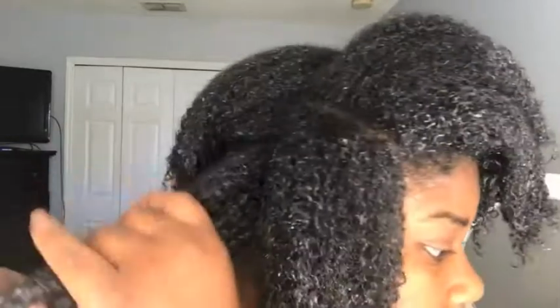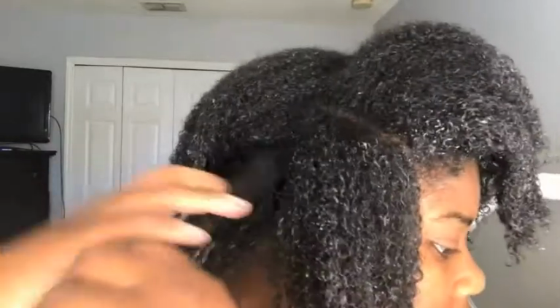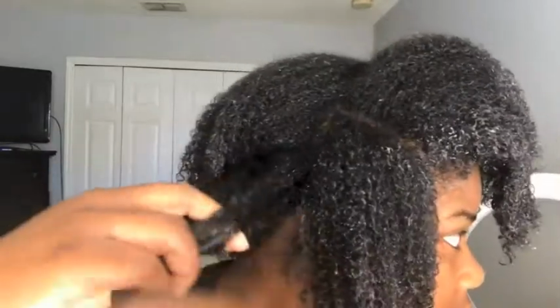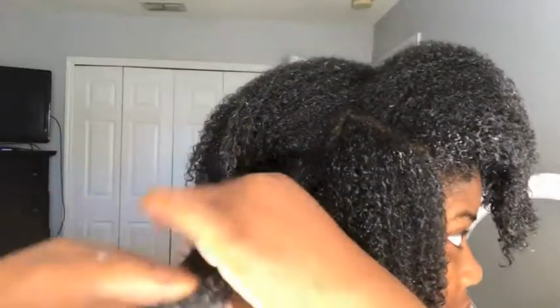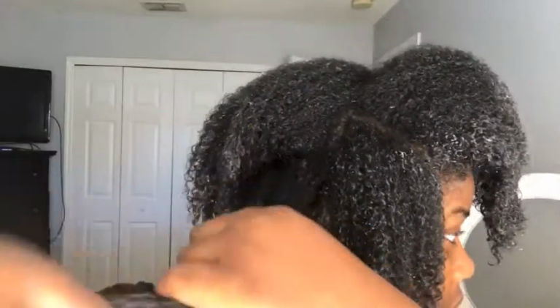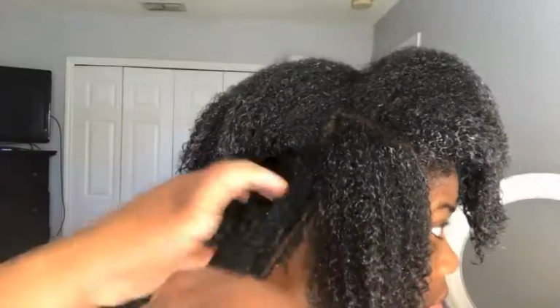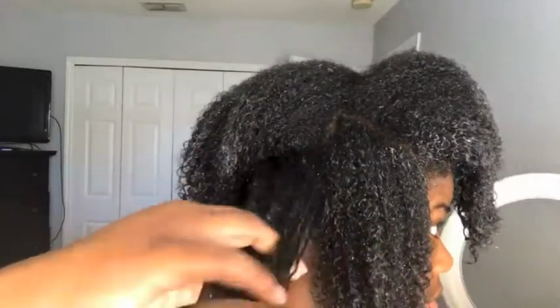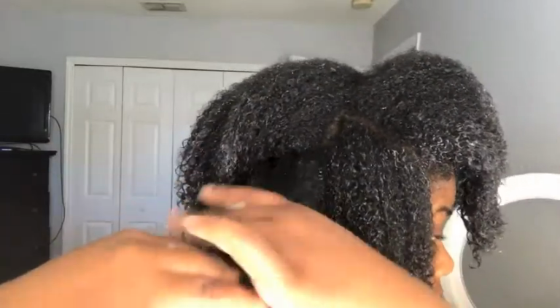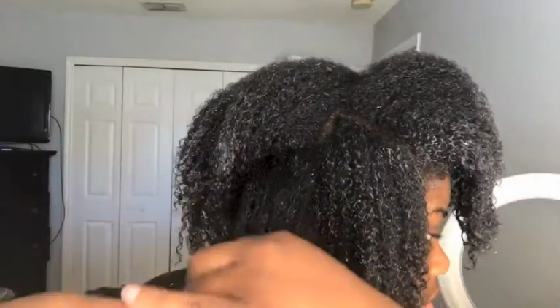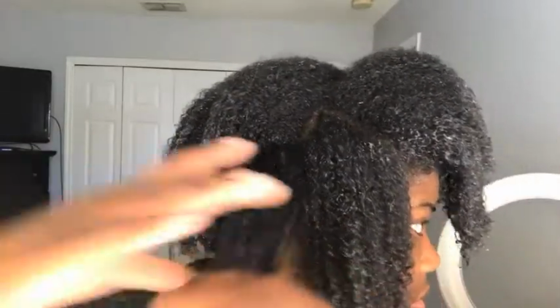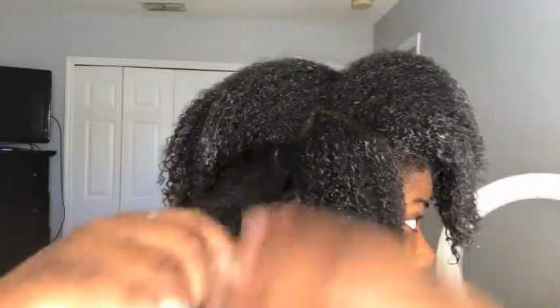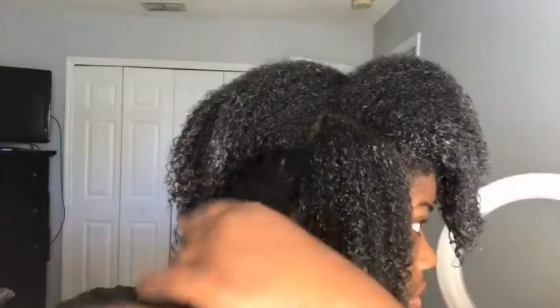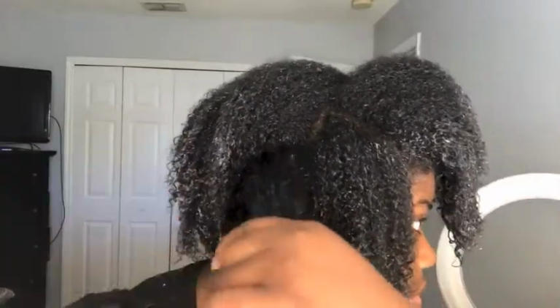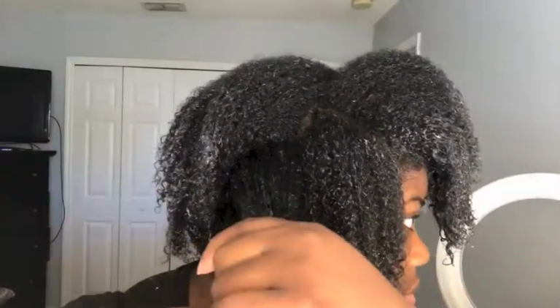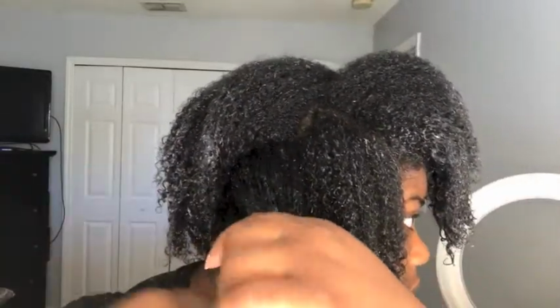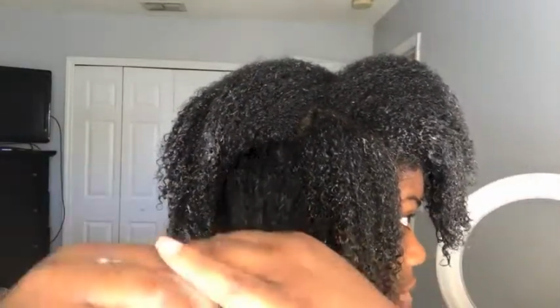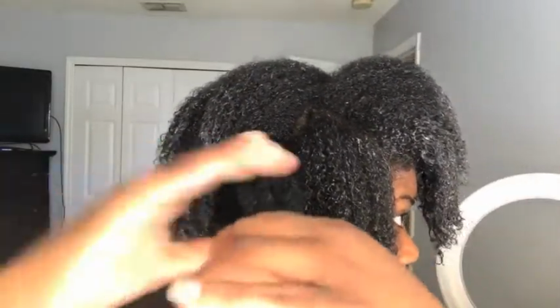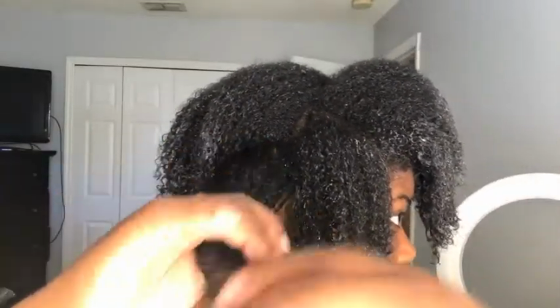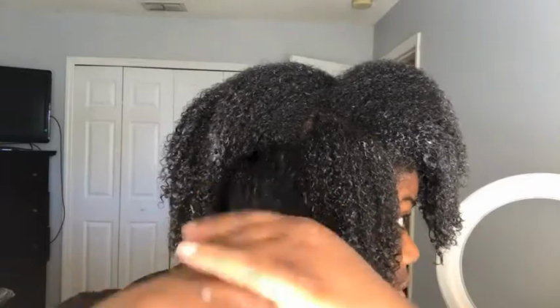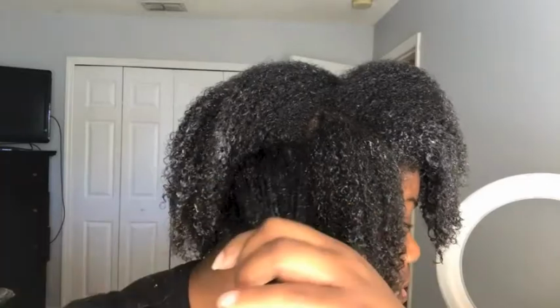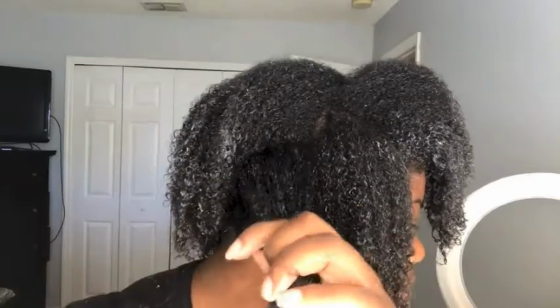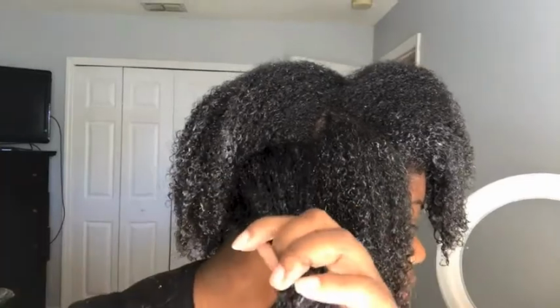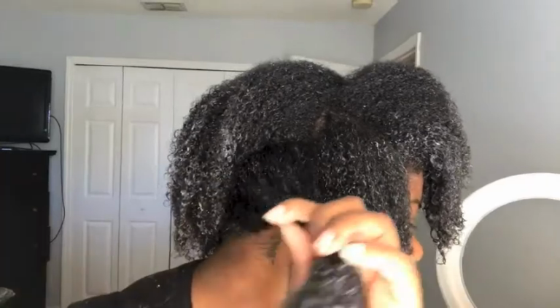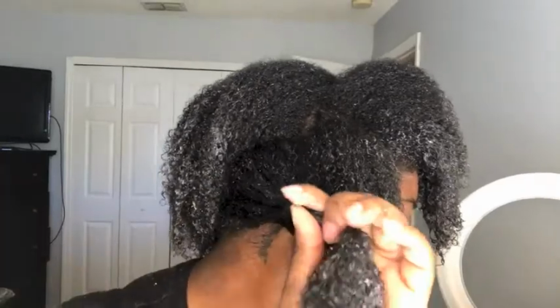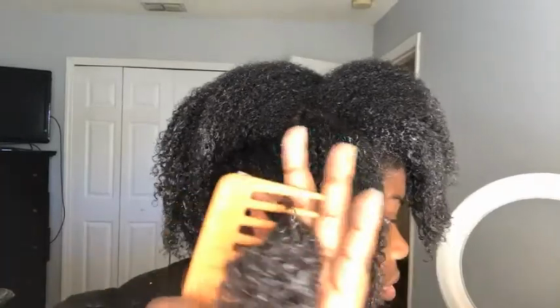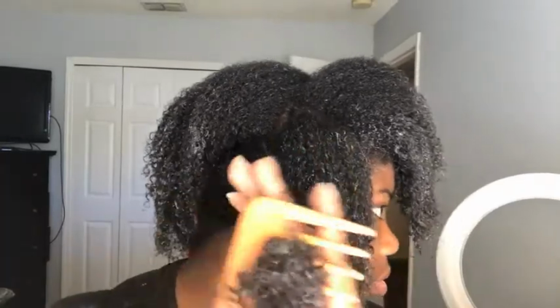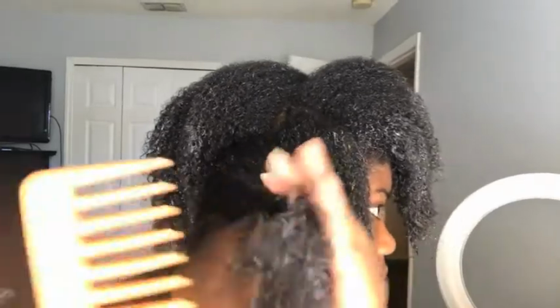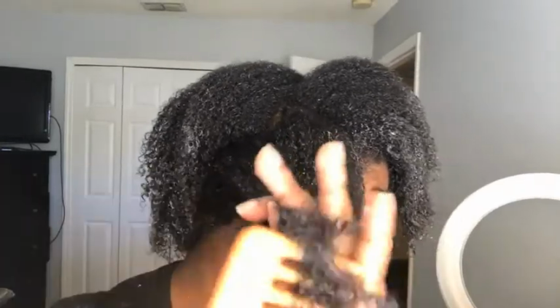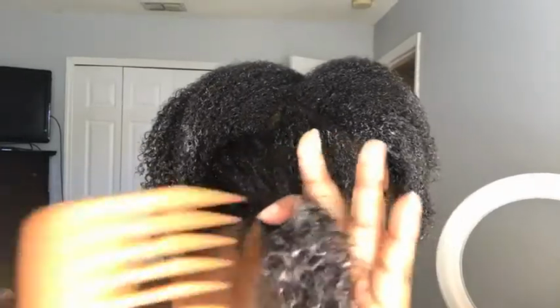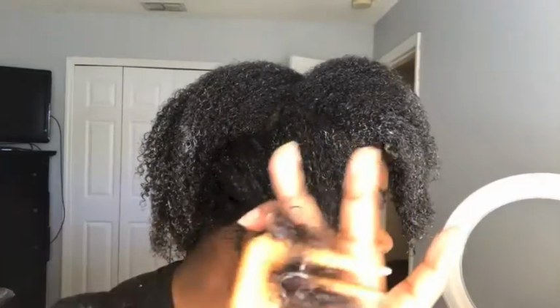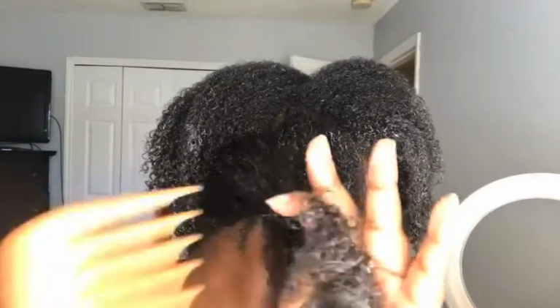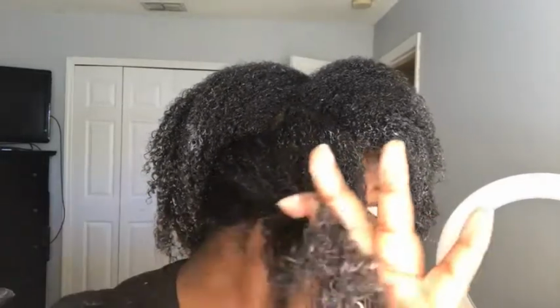Here I'm just taking my wide tooth comb and starting from the ends of my hair, working my way up to the root, making sure that my hair is fully detangled.